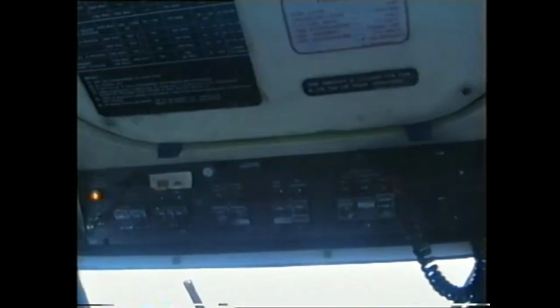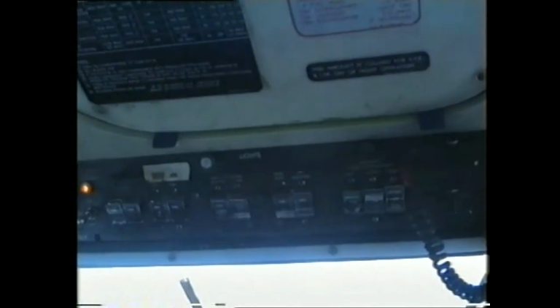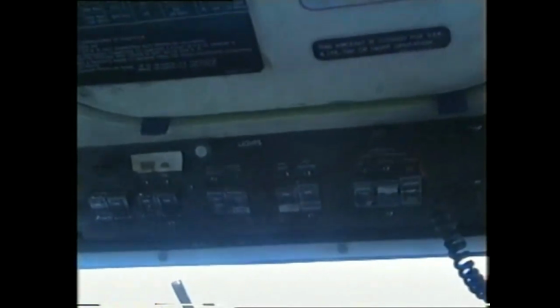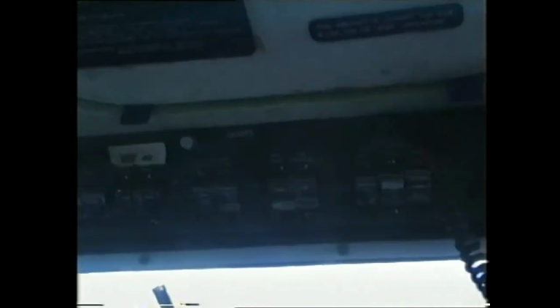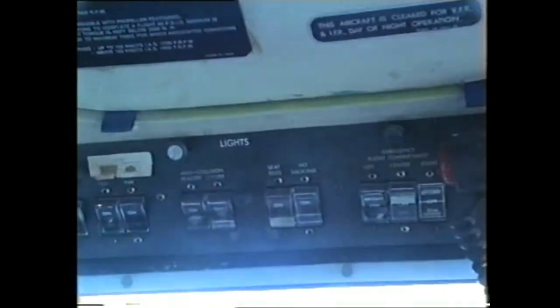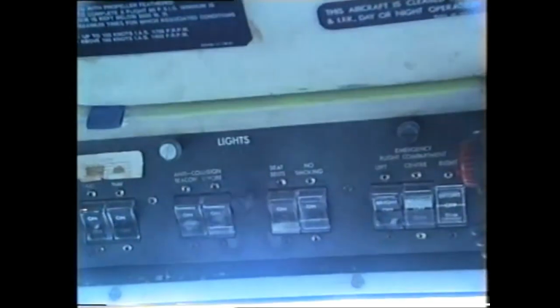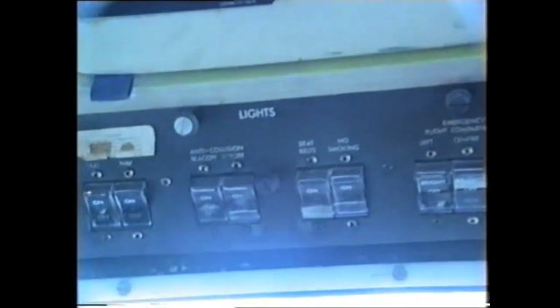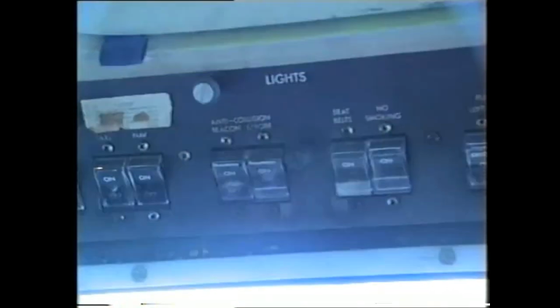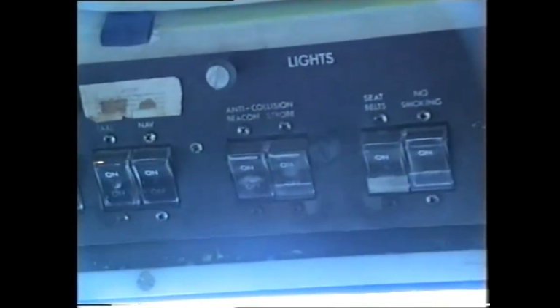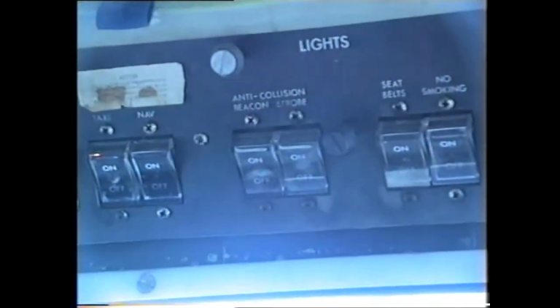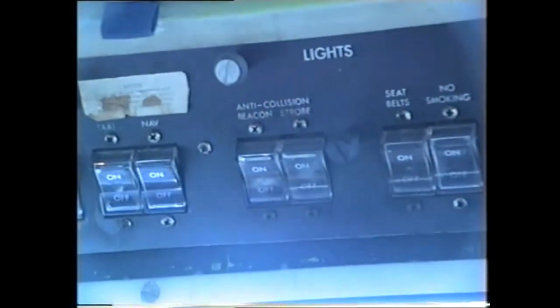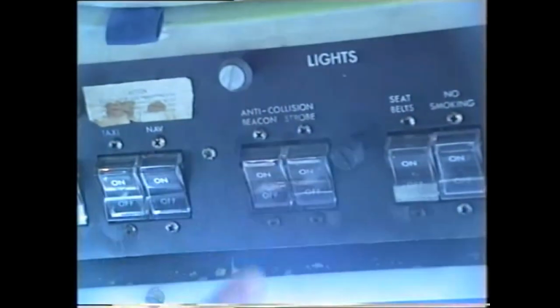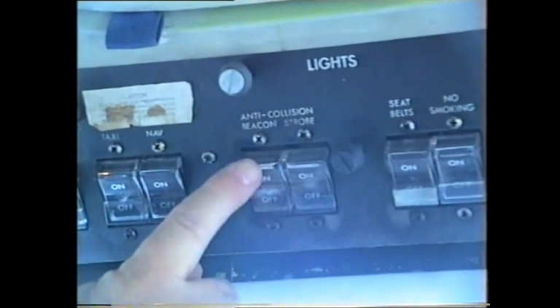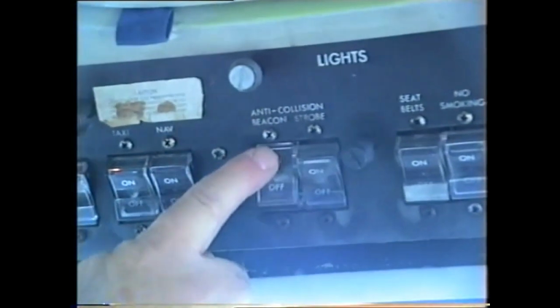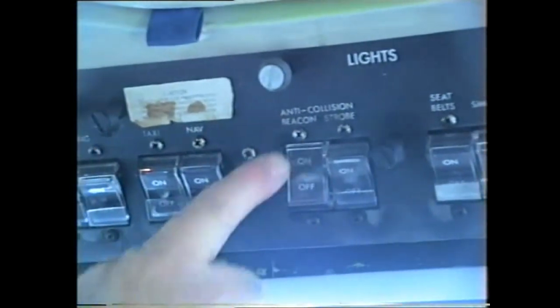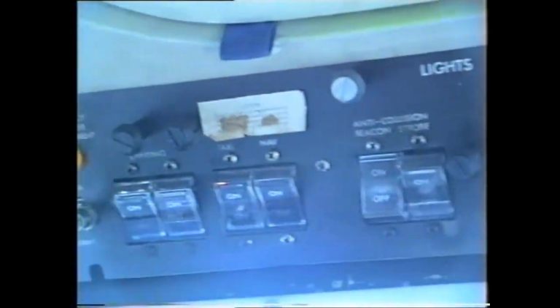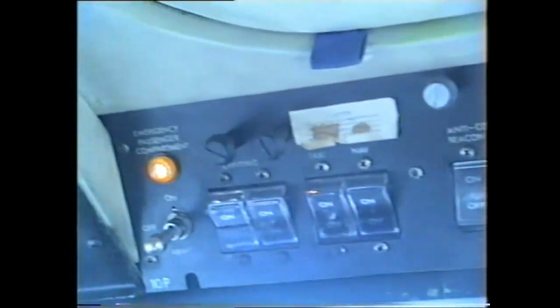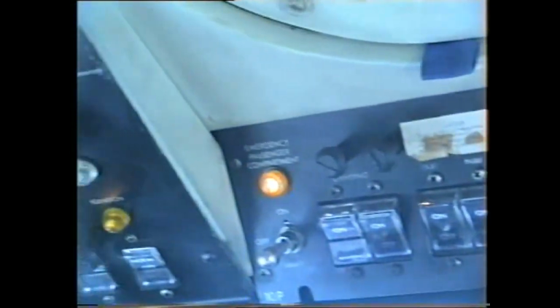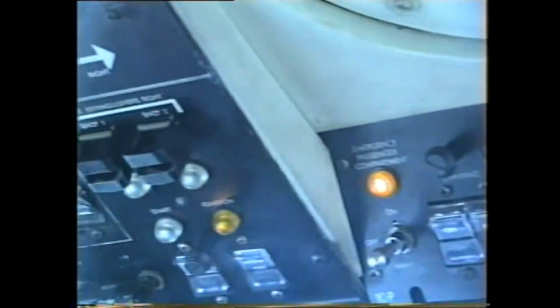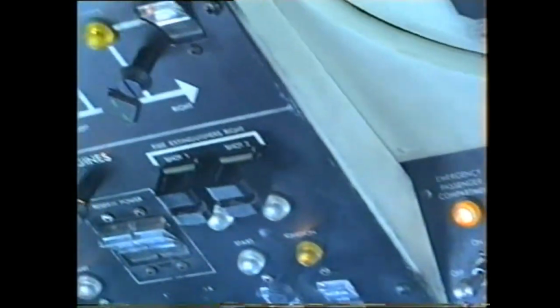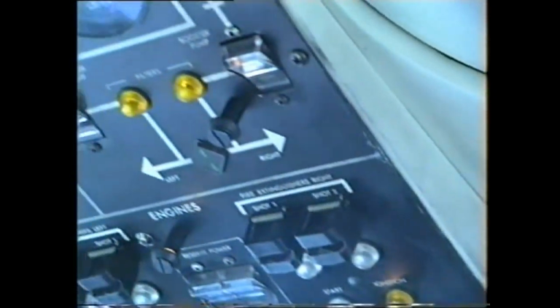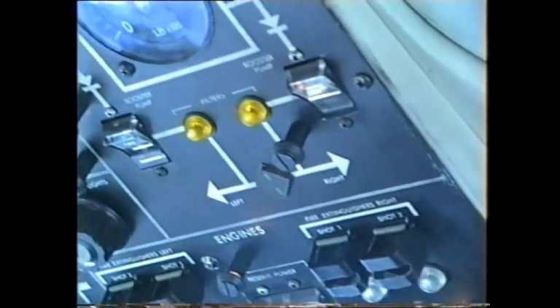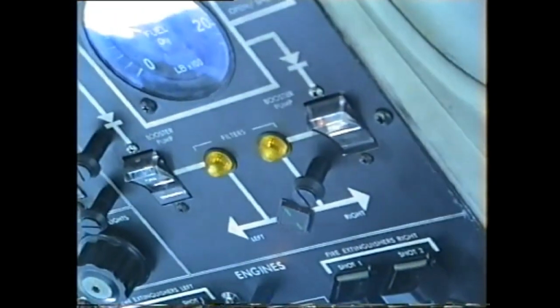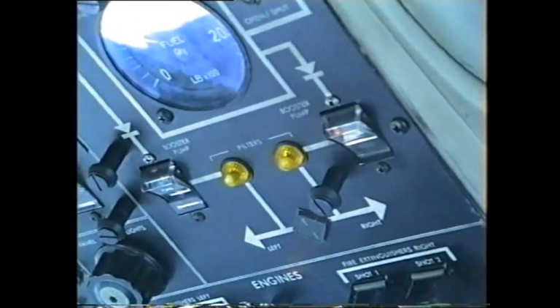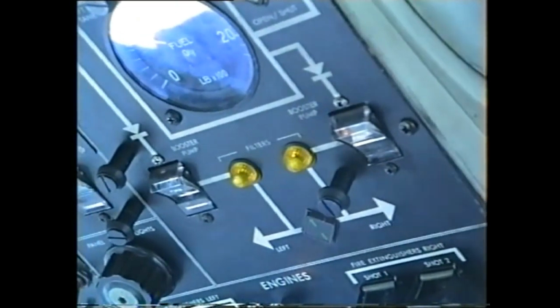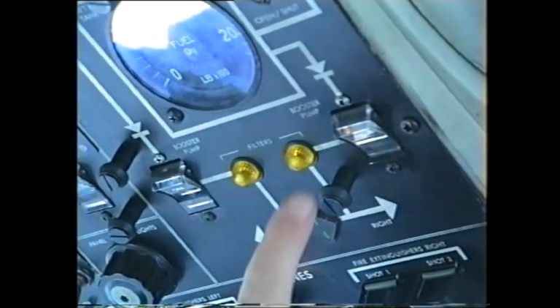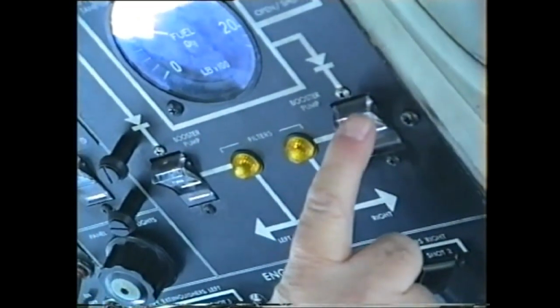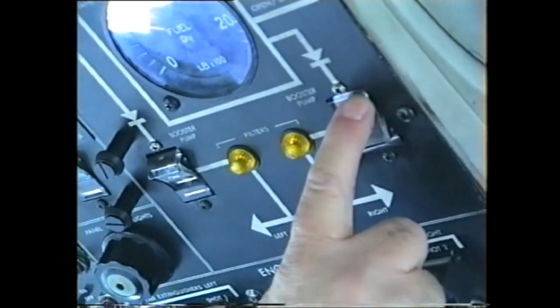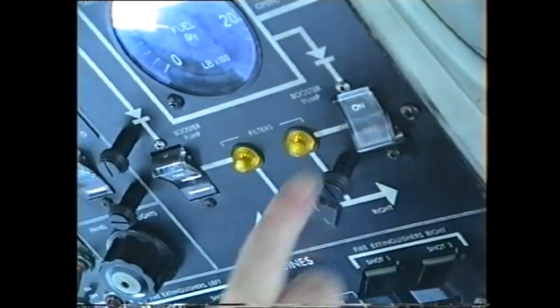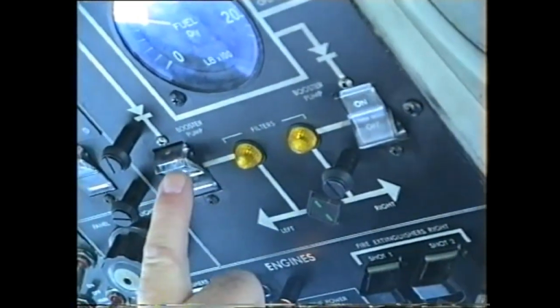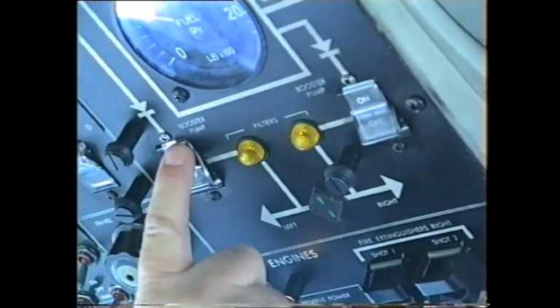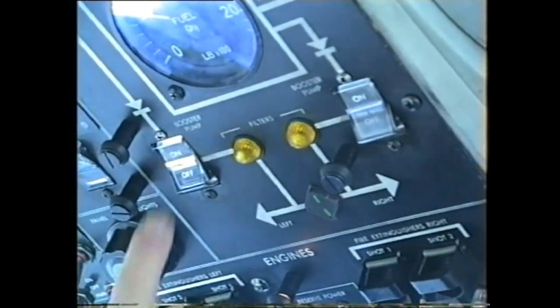Anti-collision beacon on. Anti-collision beacon on. Booster pumps on.